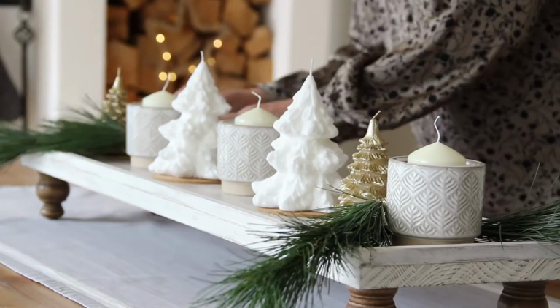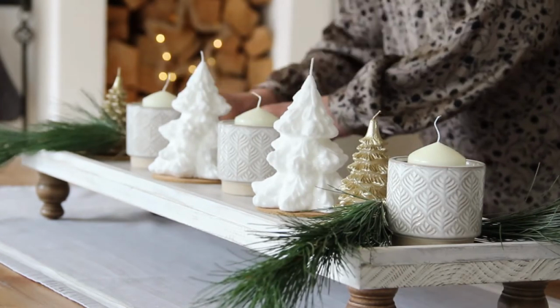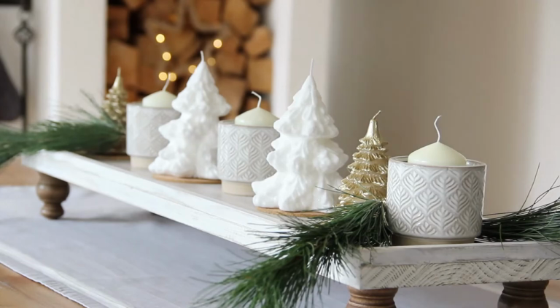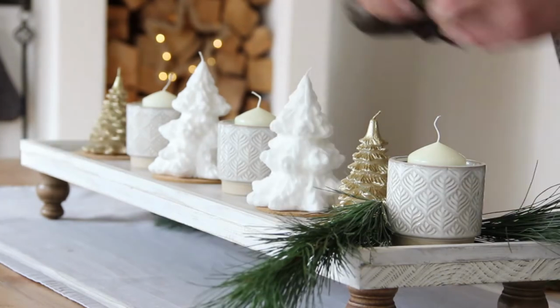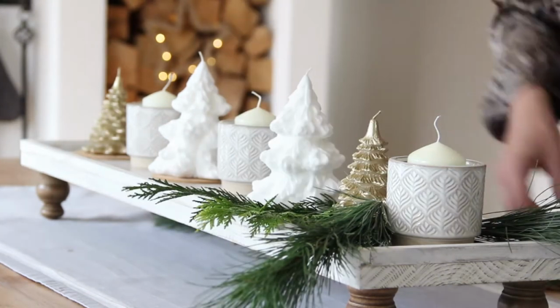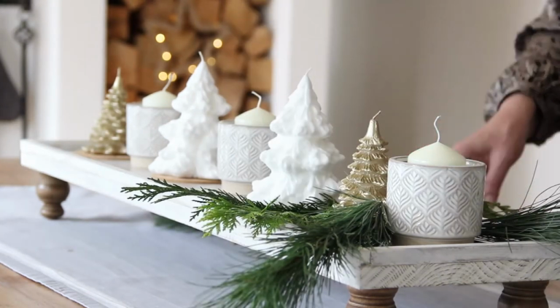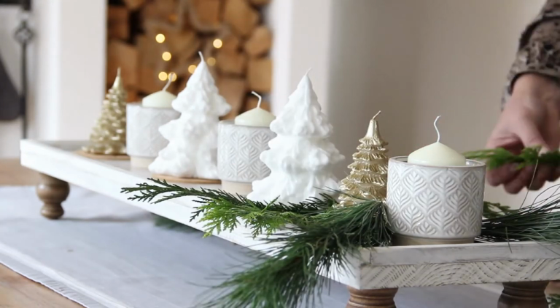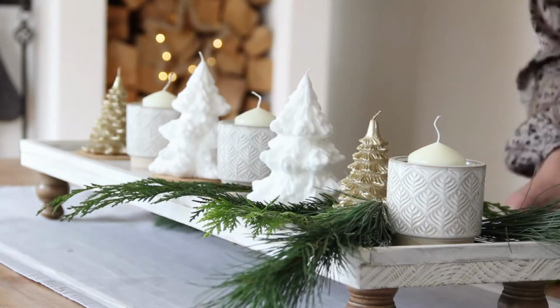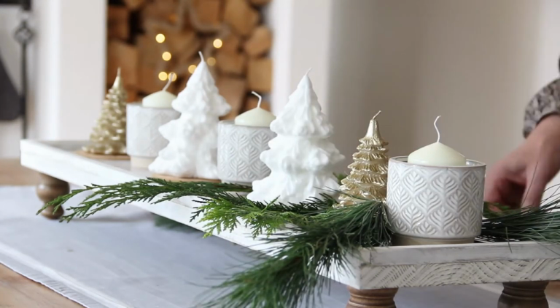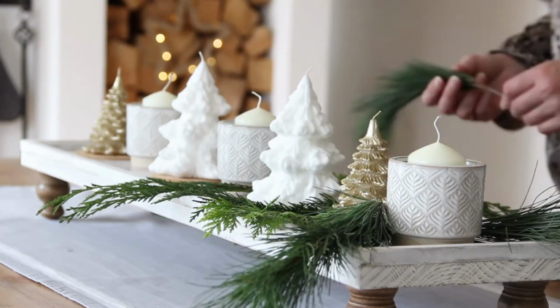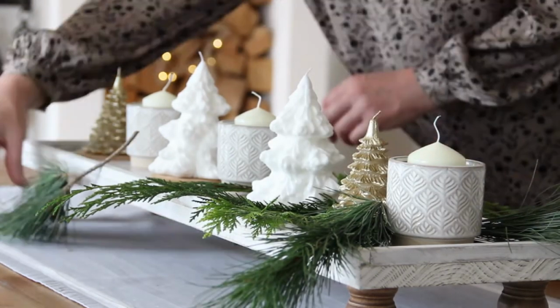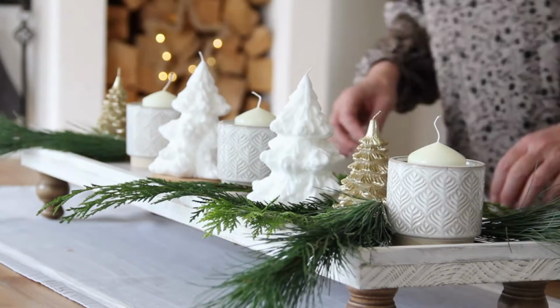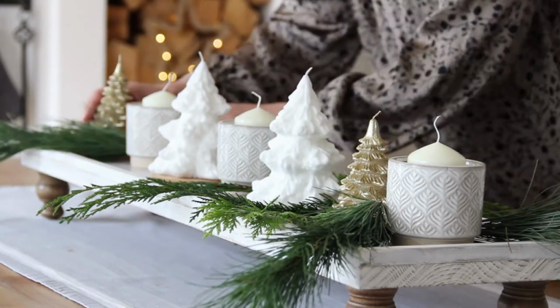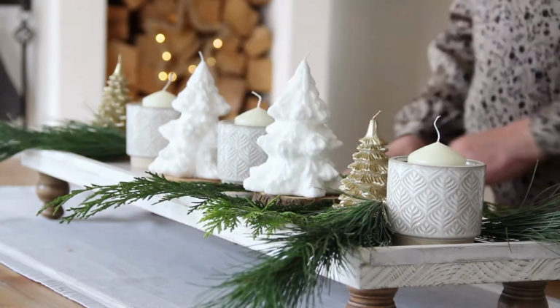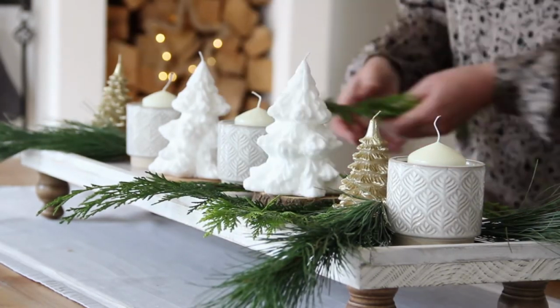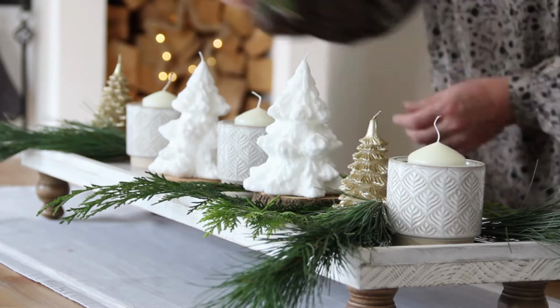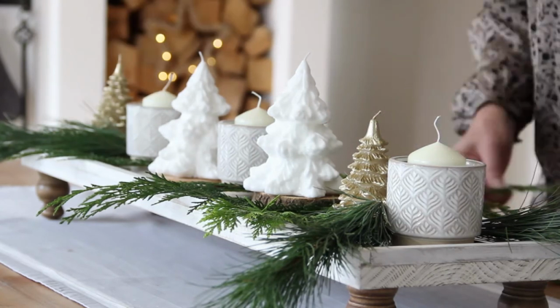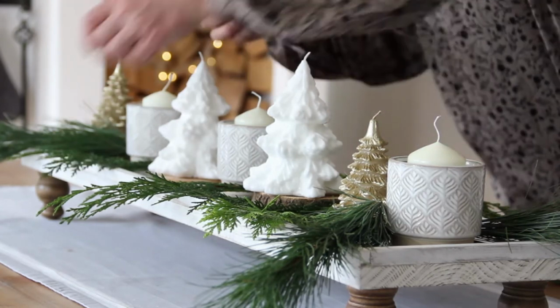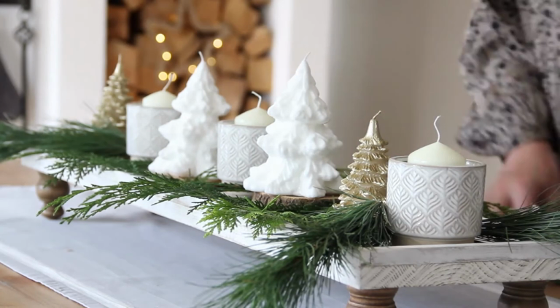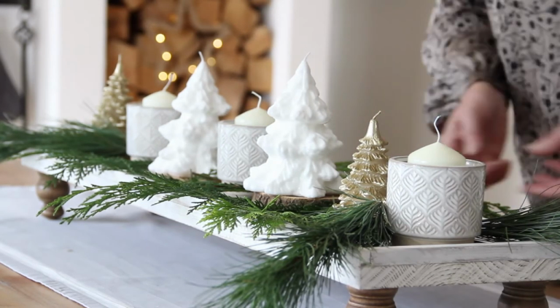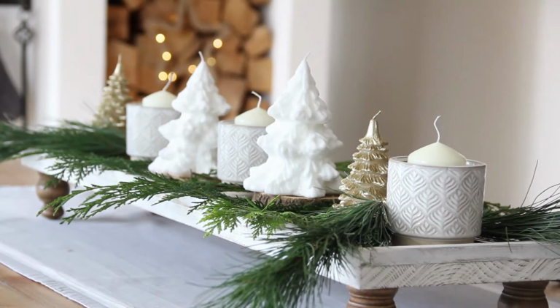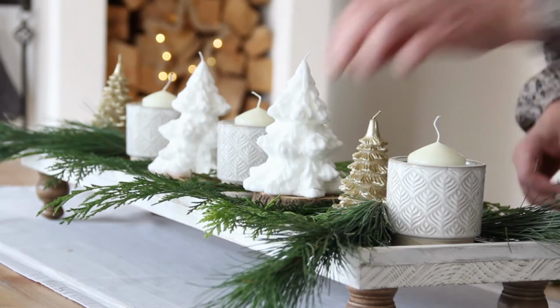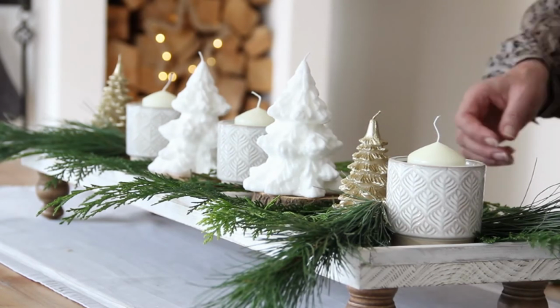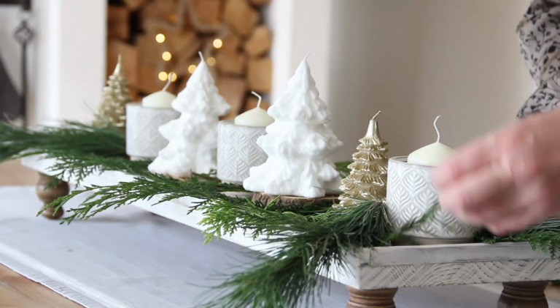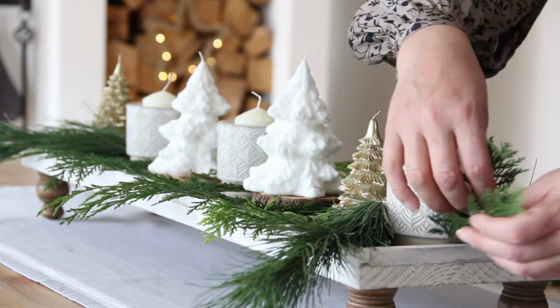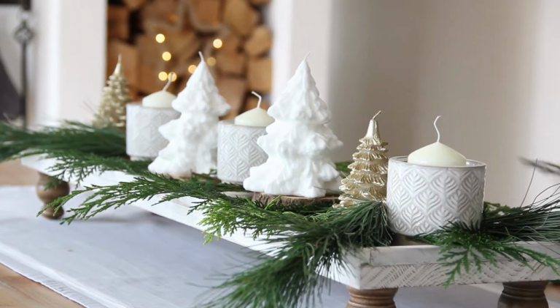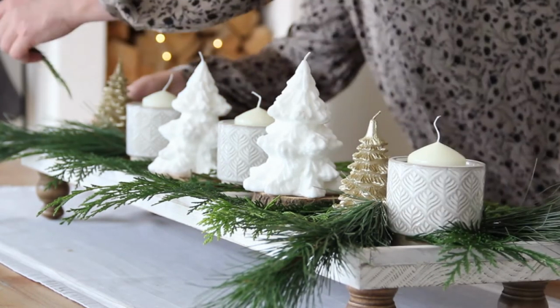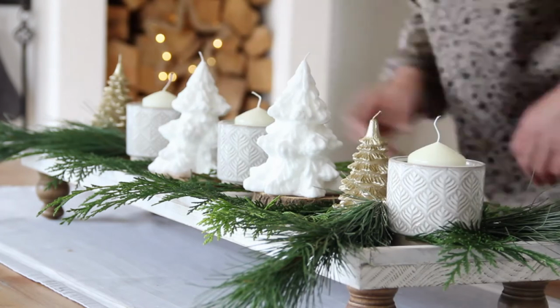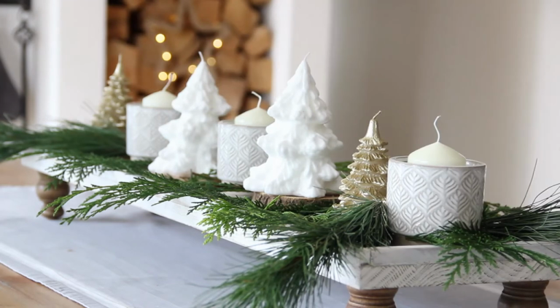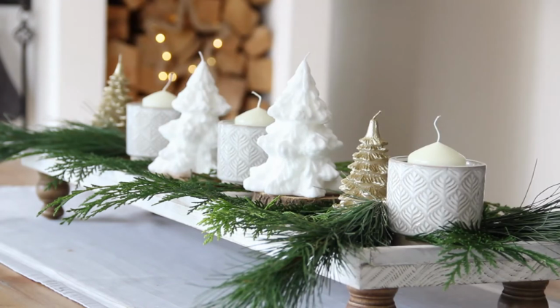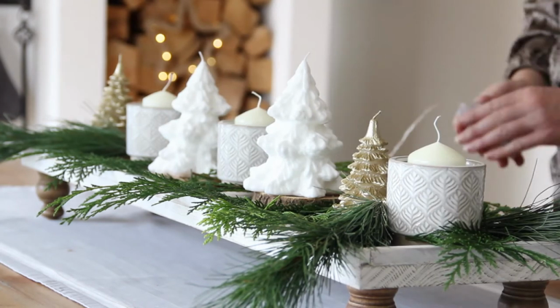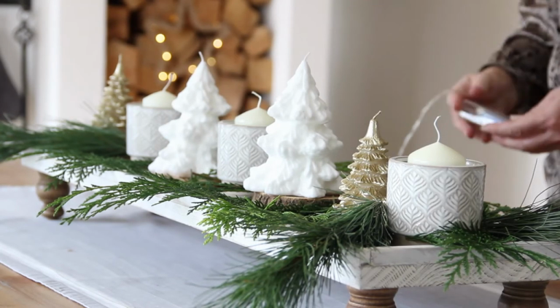And then in between, I've got these three ceramic plant holders actually, but I'm using them for candles. And now comes the evergreen — I've just got a selection of different types of evergreen and I'm just placing it in and about the candles.